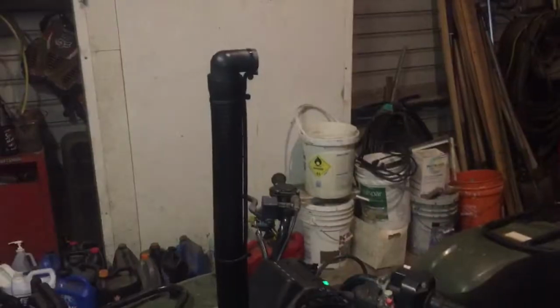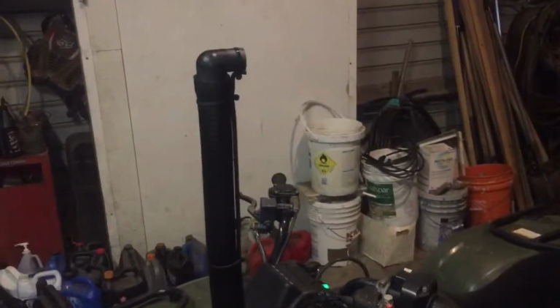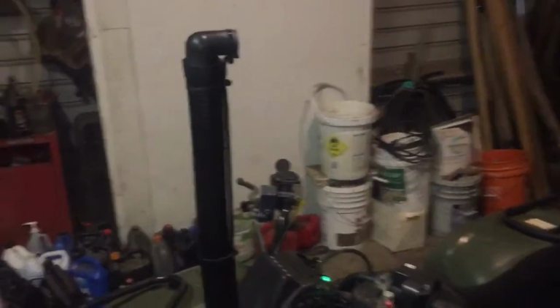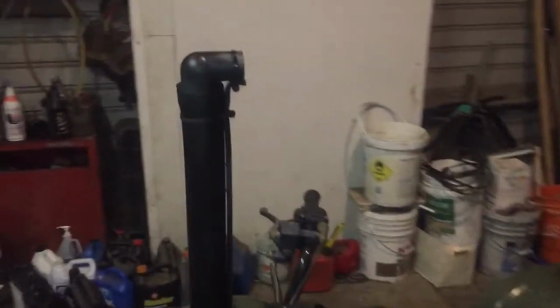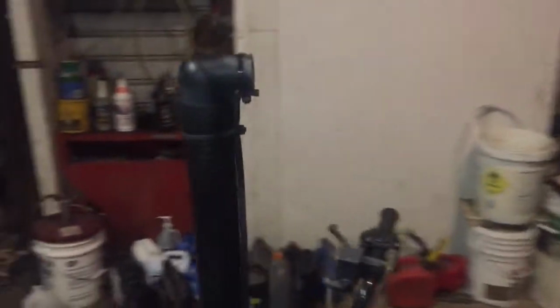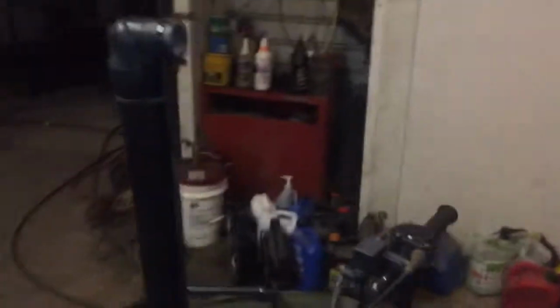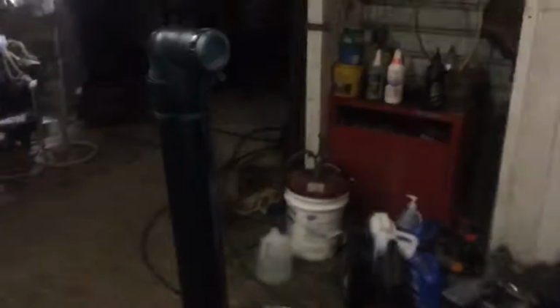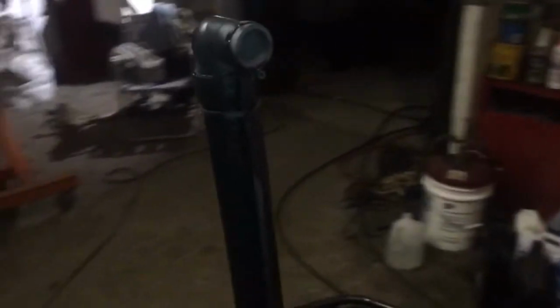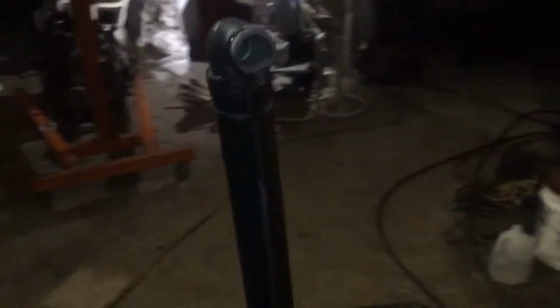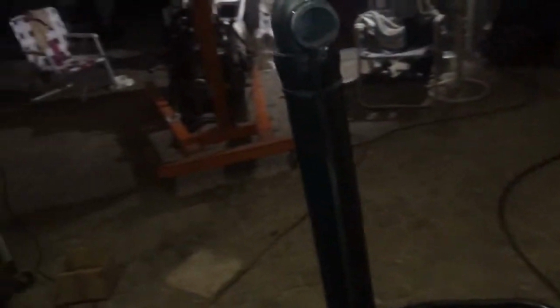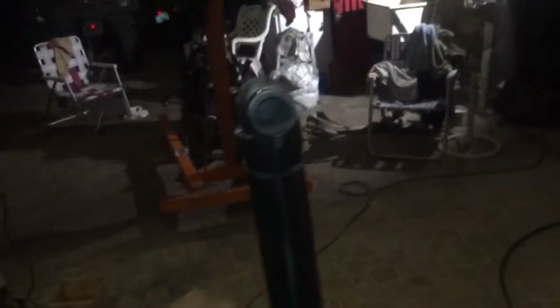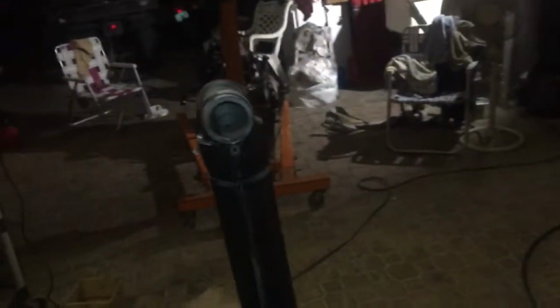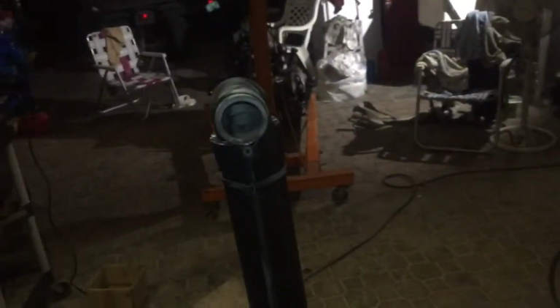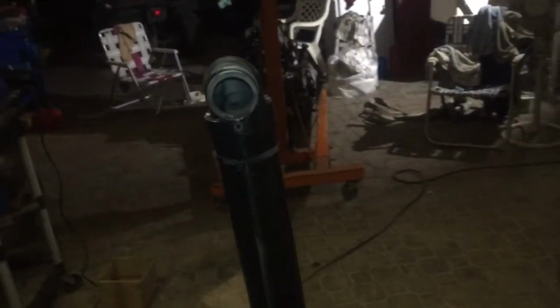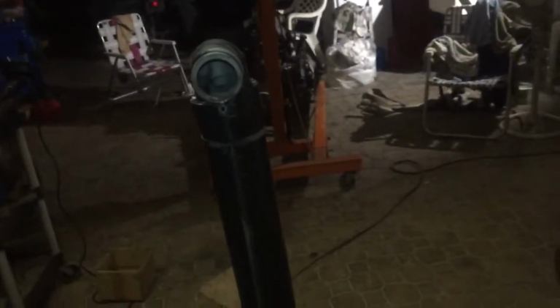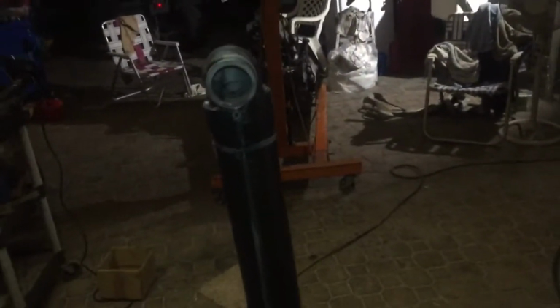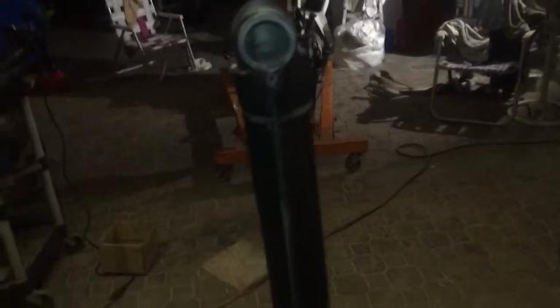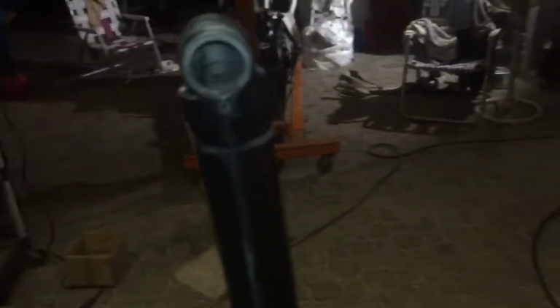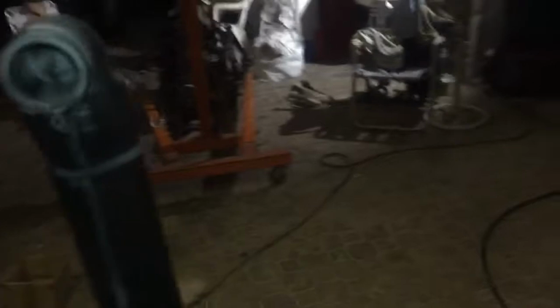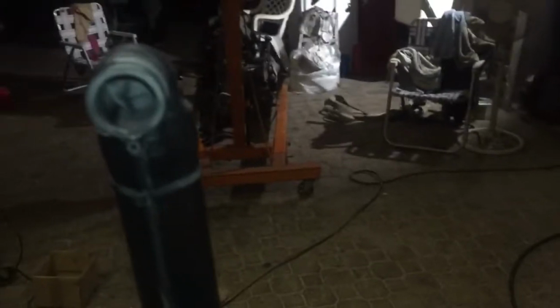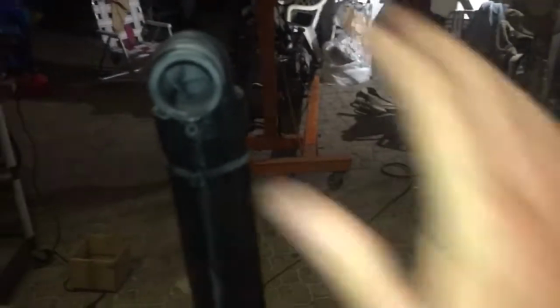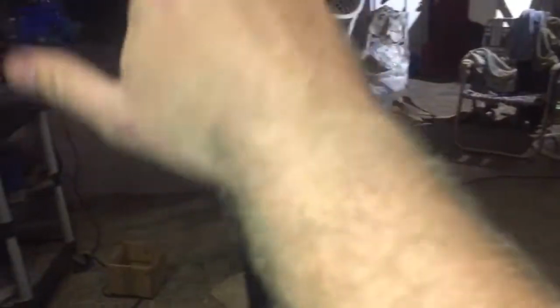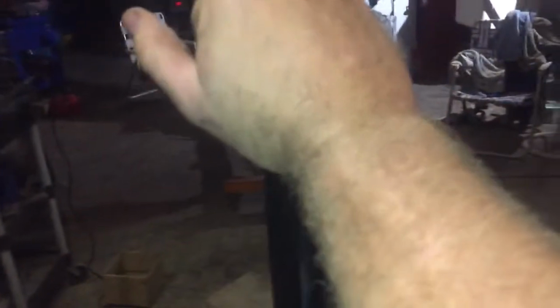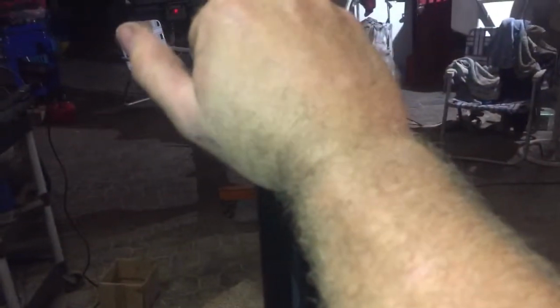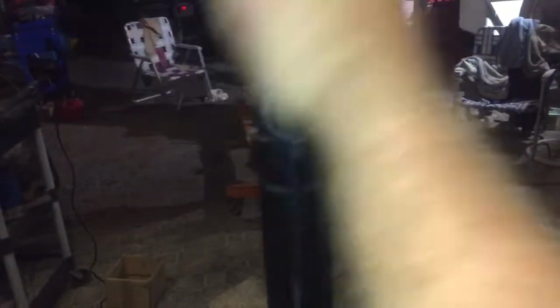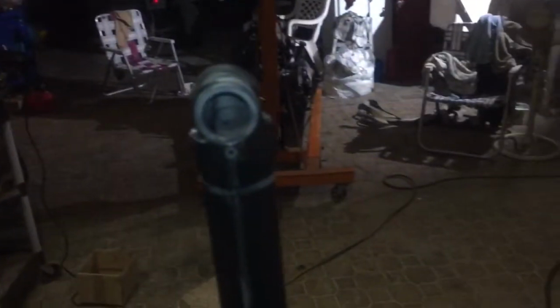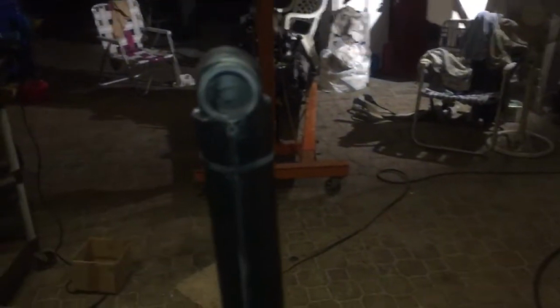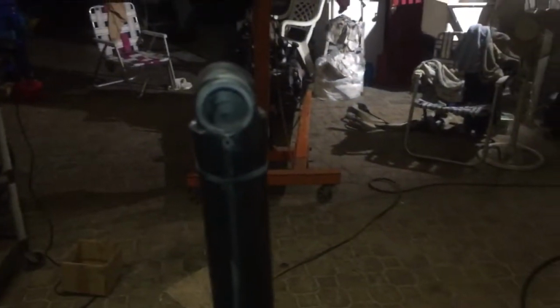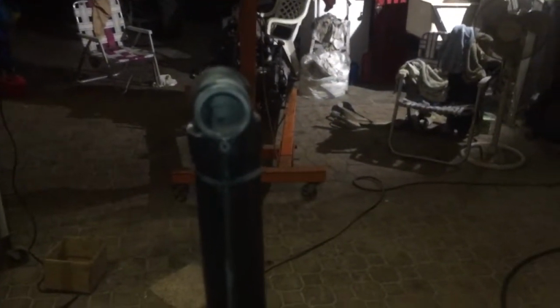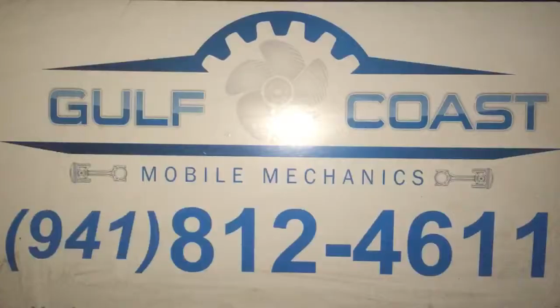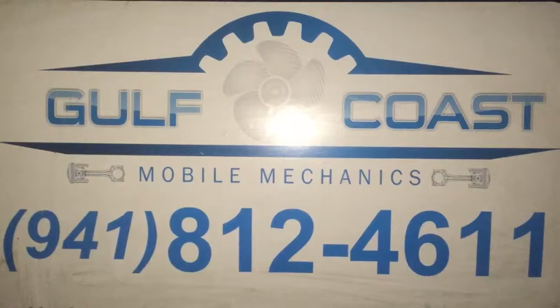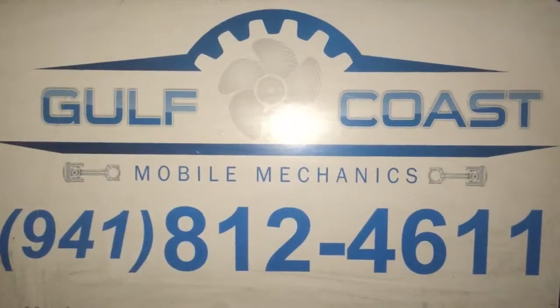People say, does it run? Well hell yeah it runs. And it's sealed. Order yours today.